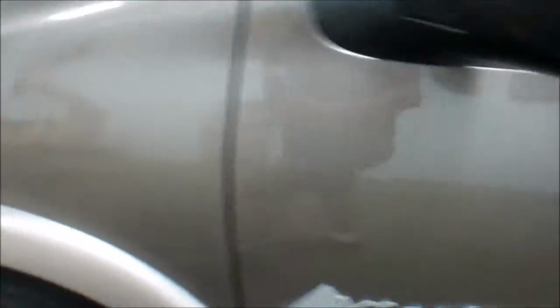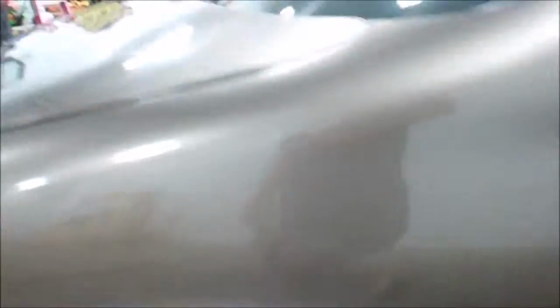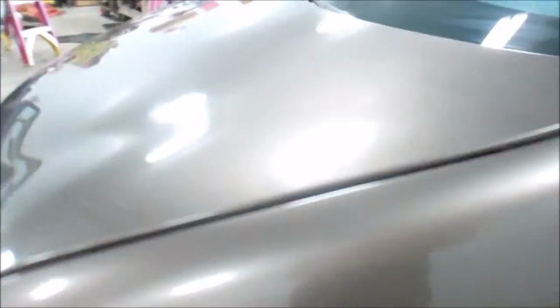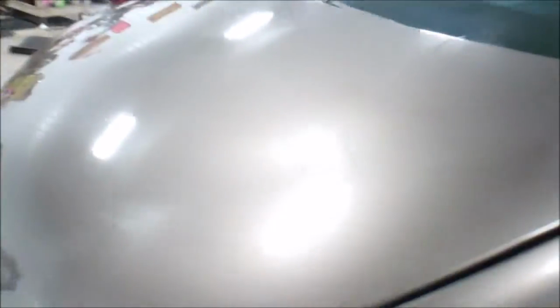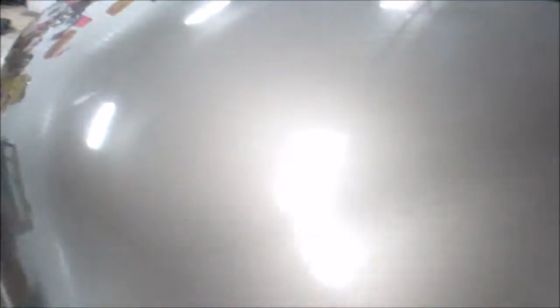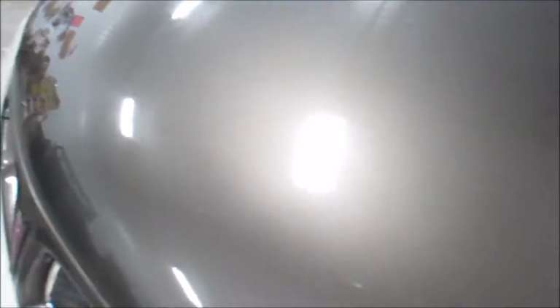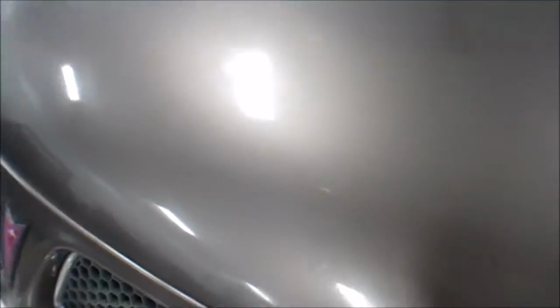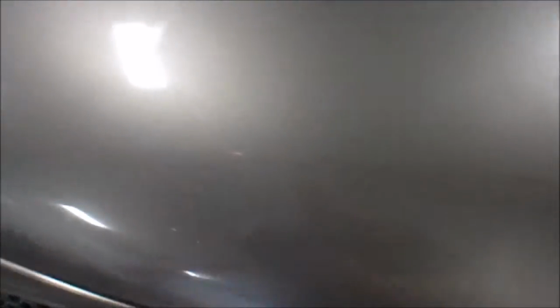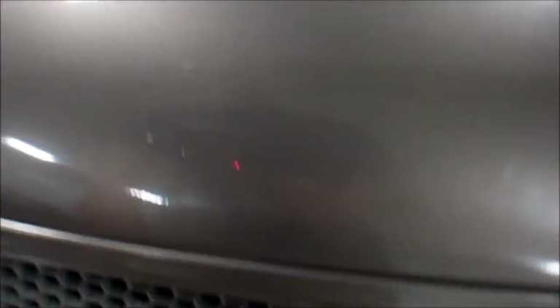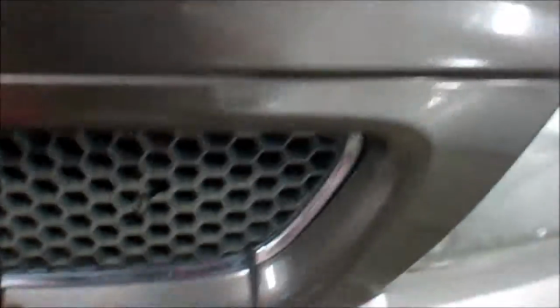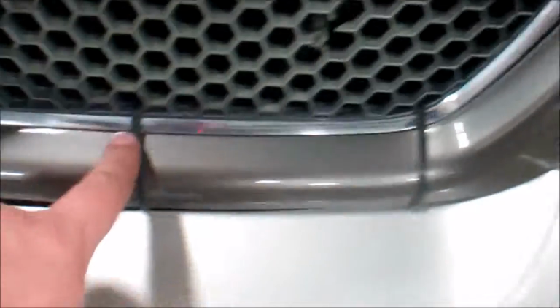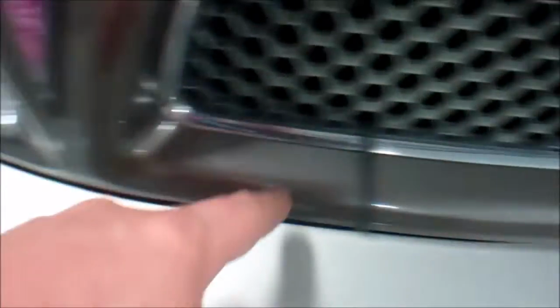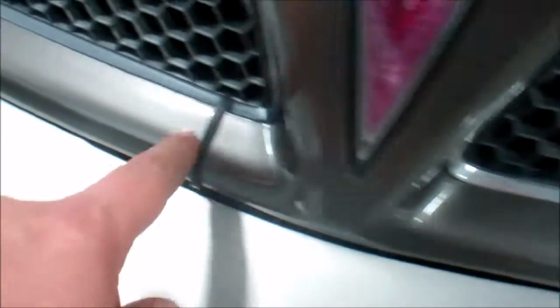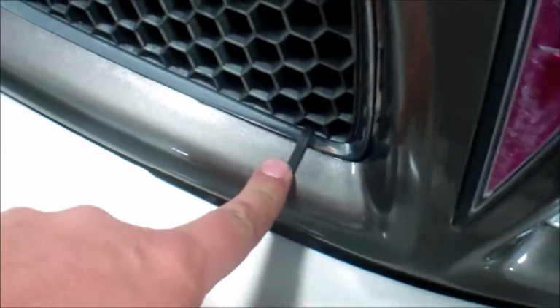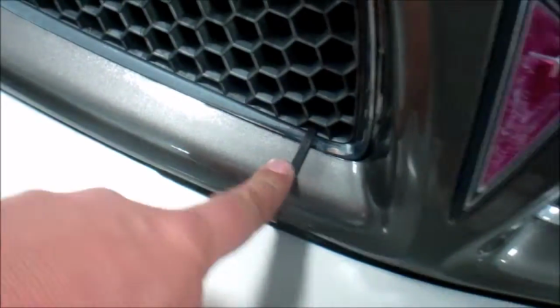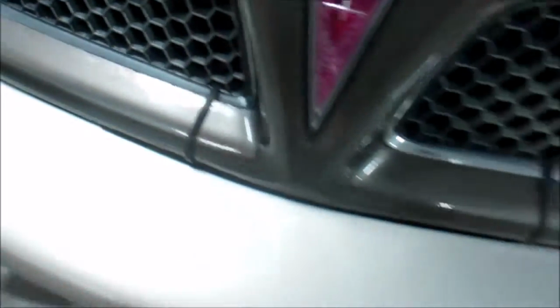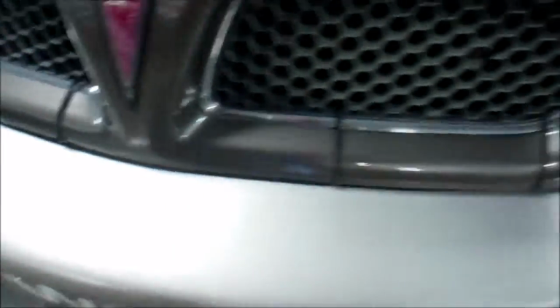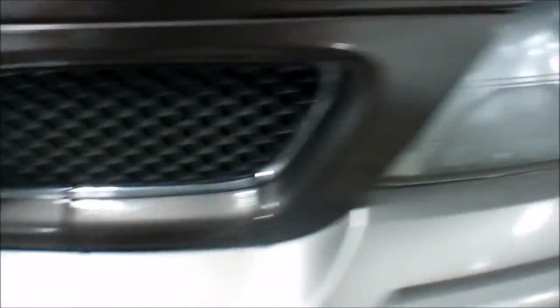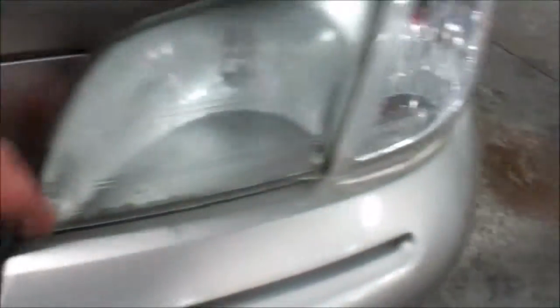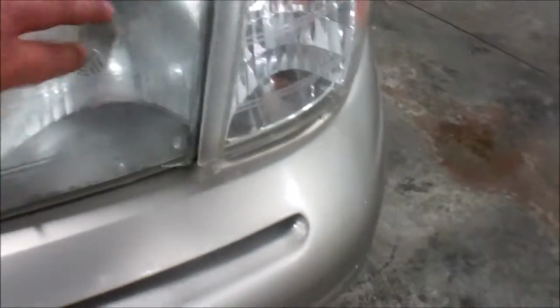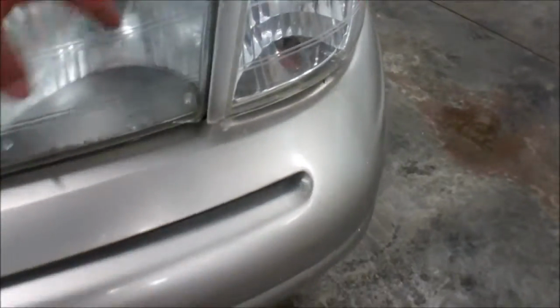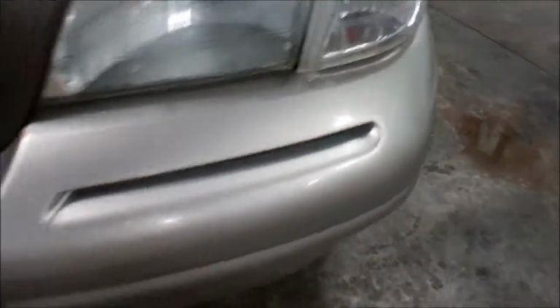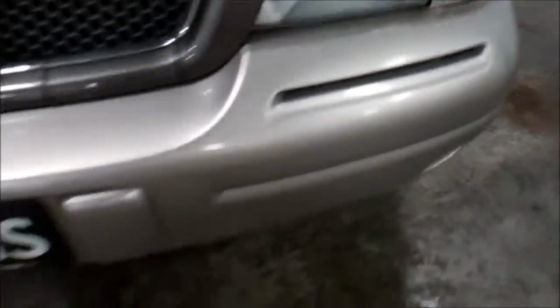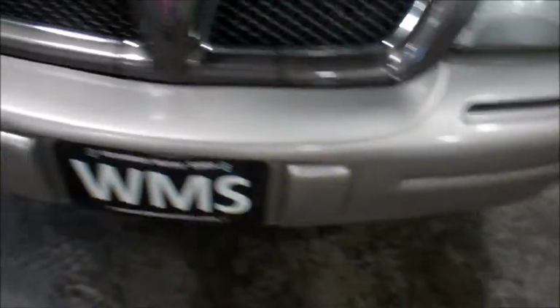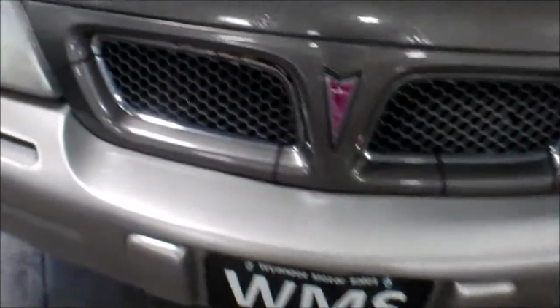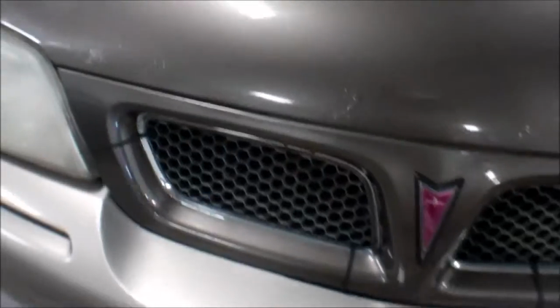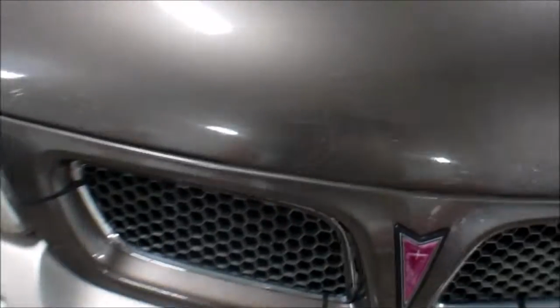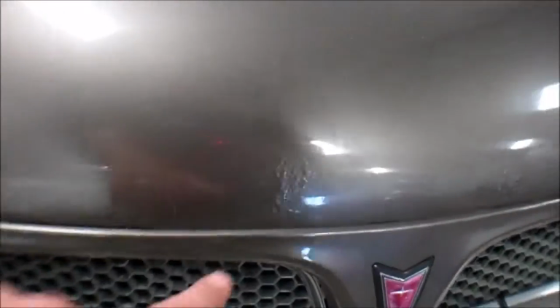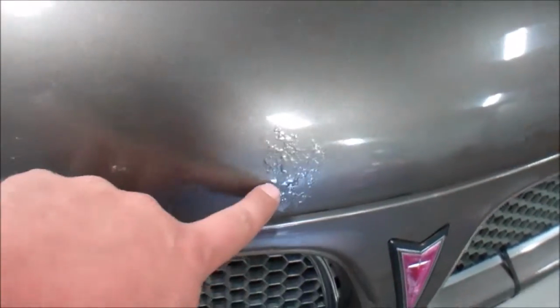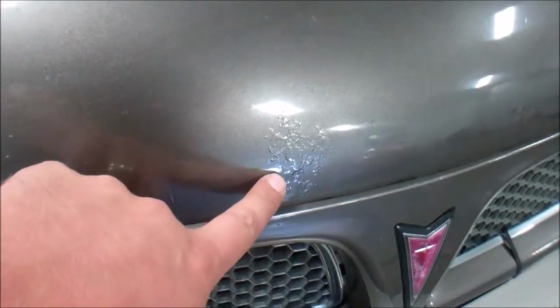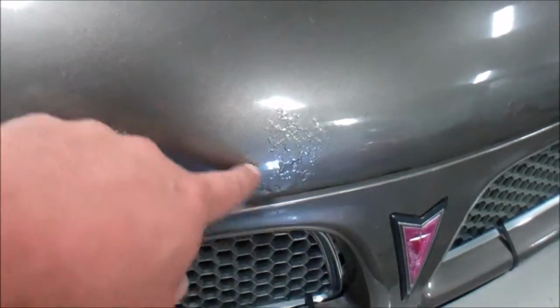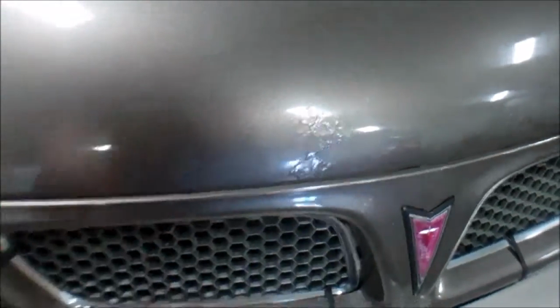The trim is broken in a couple spots — we got a couple zip ties holding that together right there. Headlights are faded, minor stone chips, little rust starting in front of the hood there.